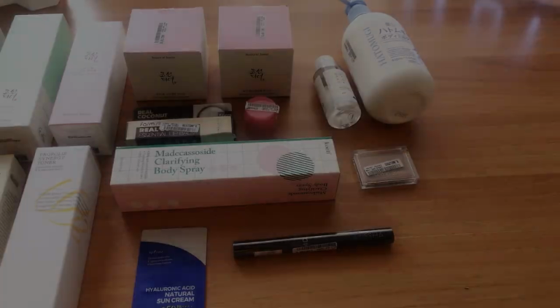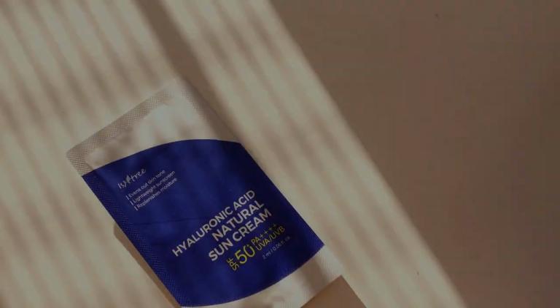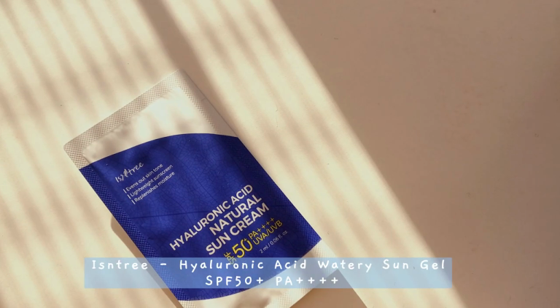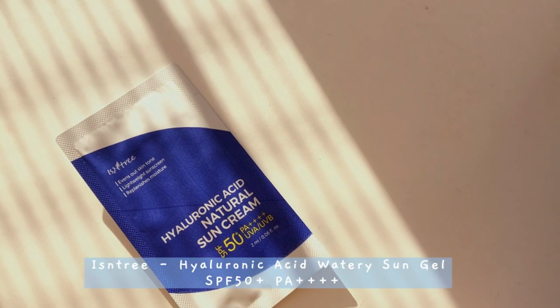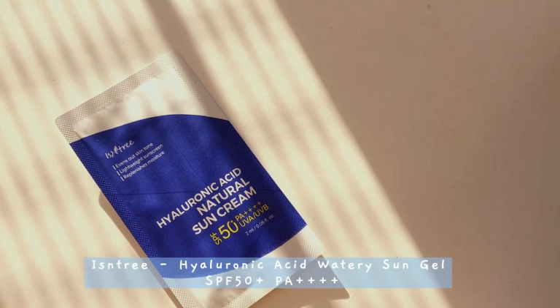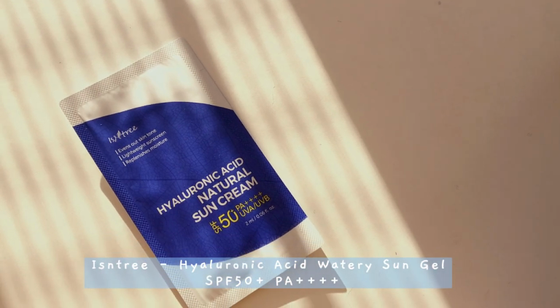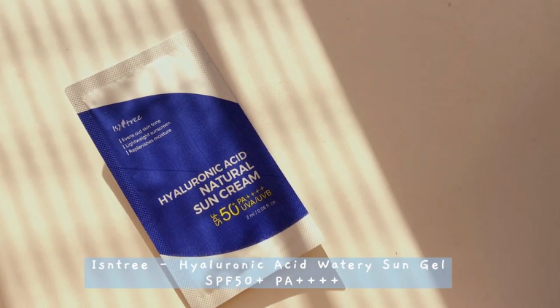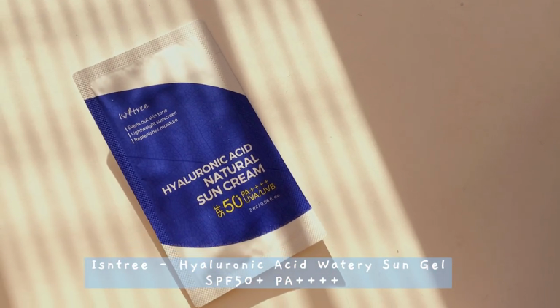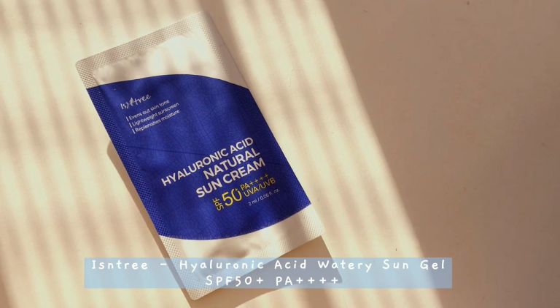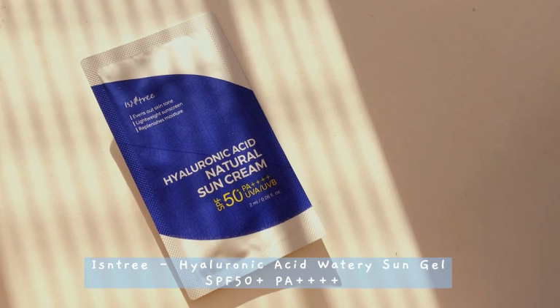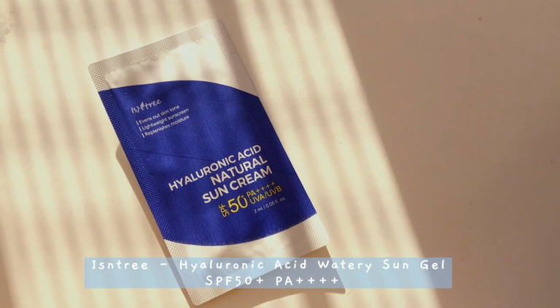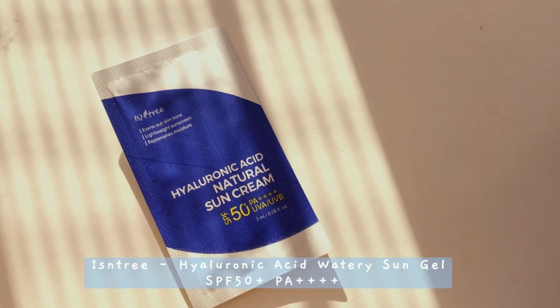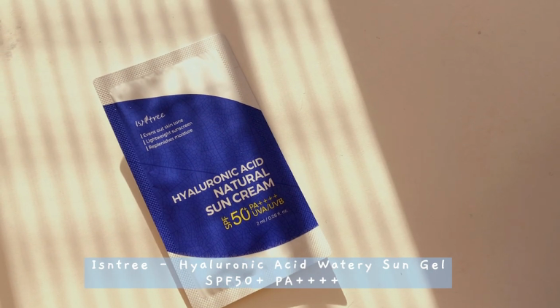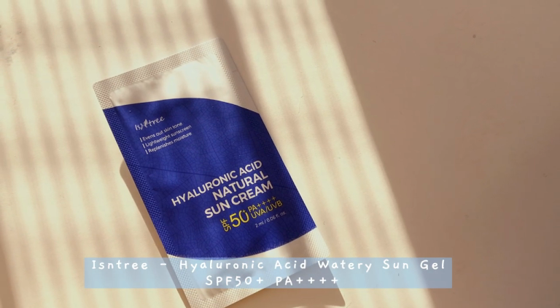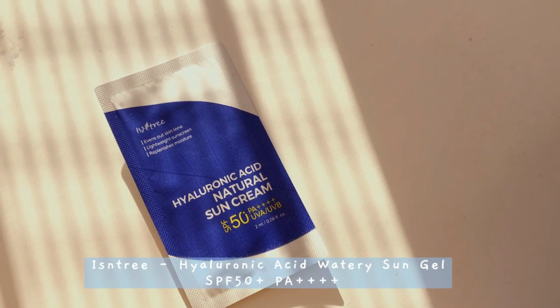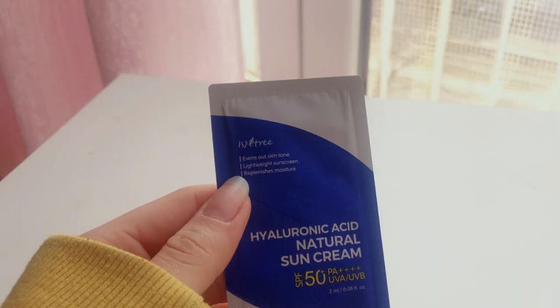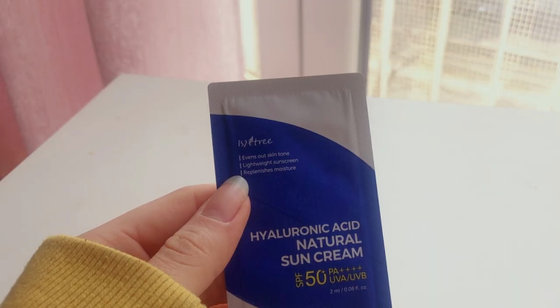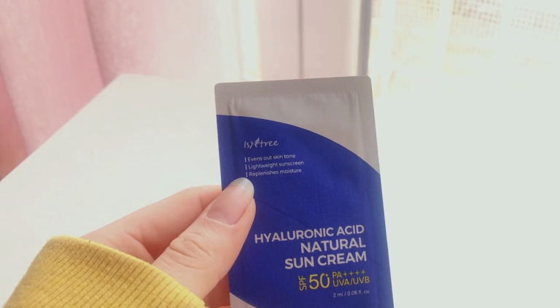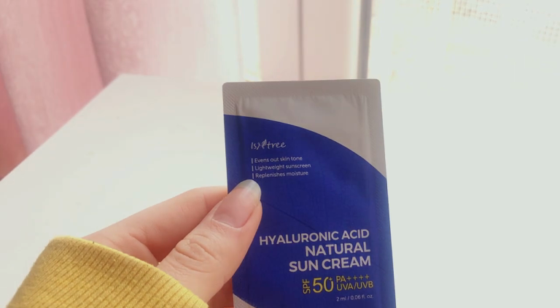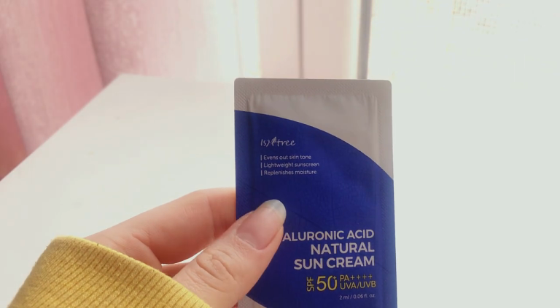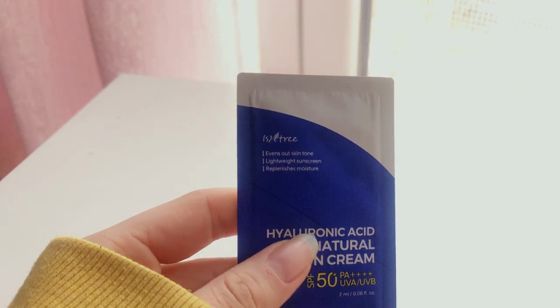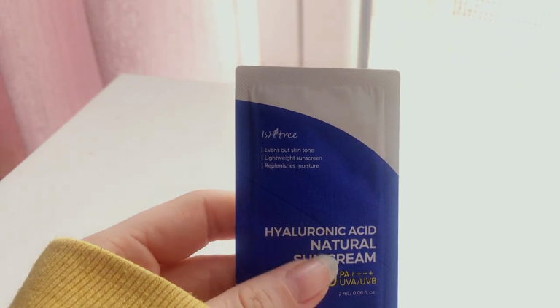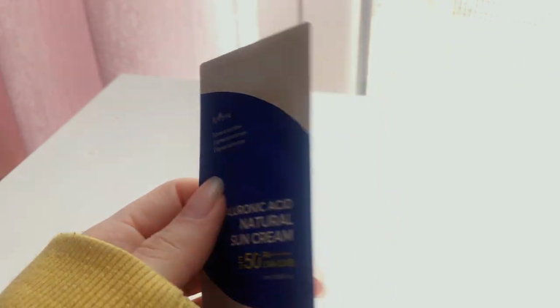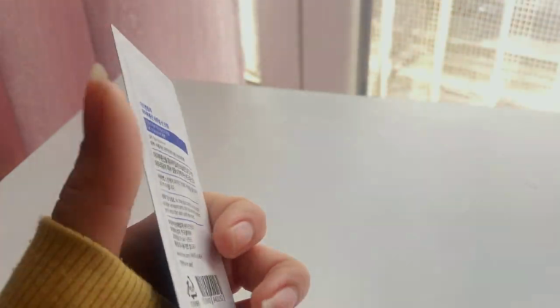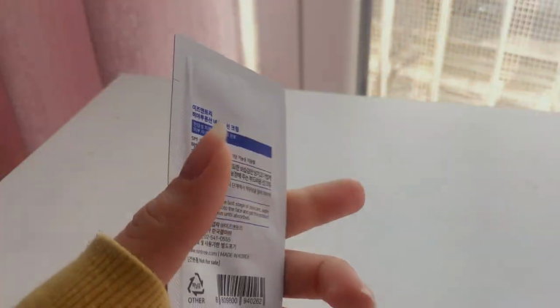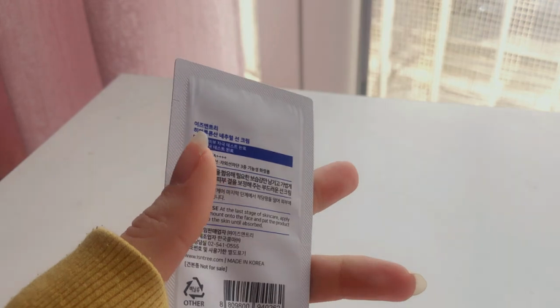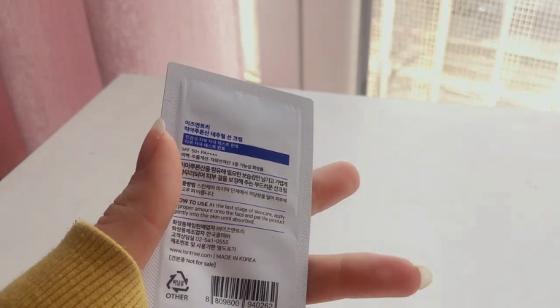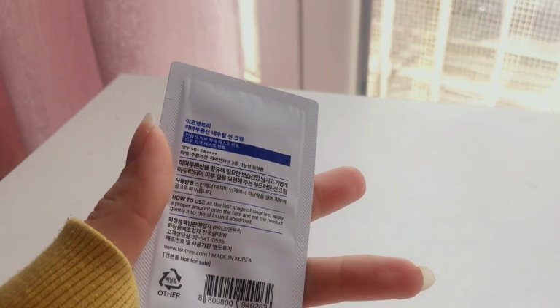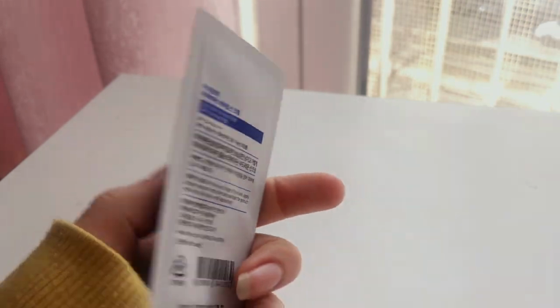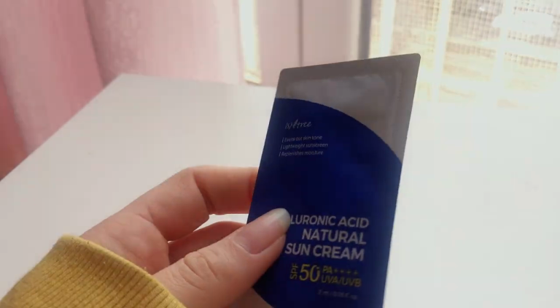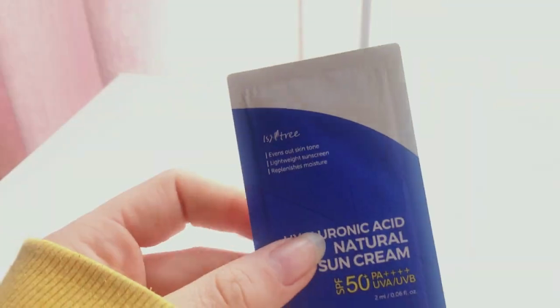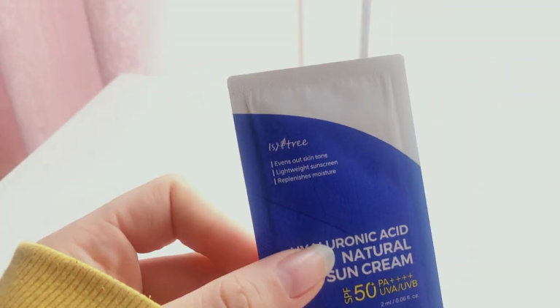The first thing is actually a sample — it's by Instry and it is a hyaluronic acid natural sunscreen, and I'm kind of excited to try it.